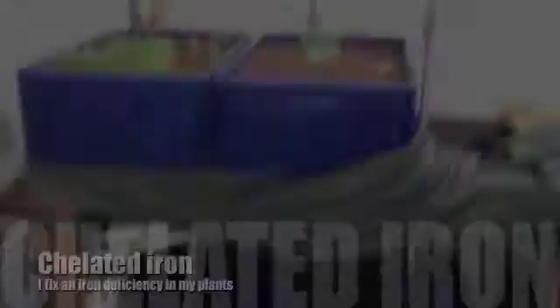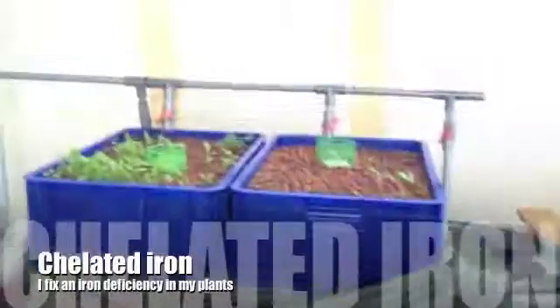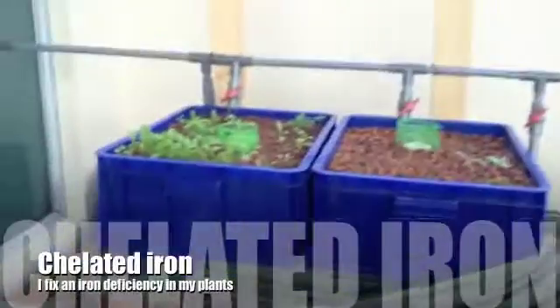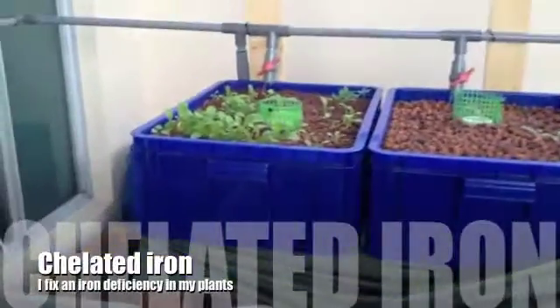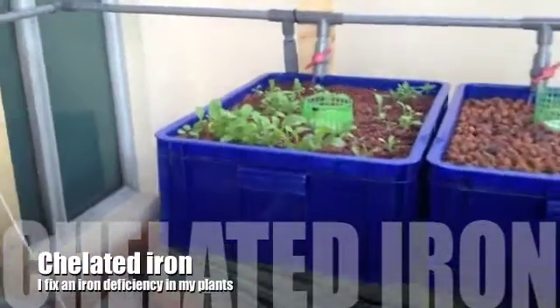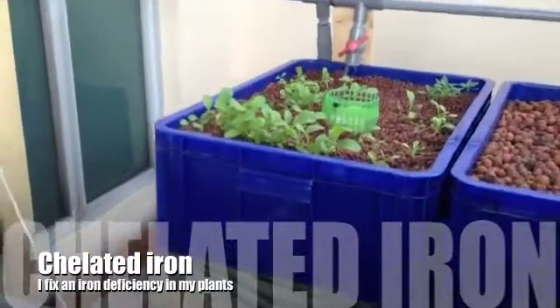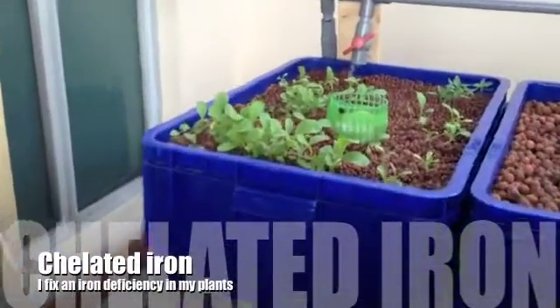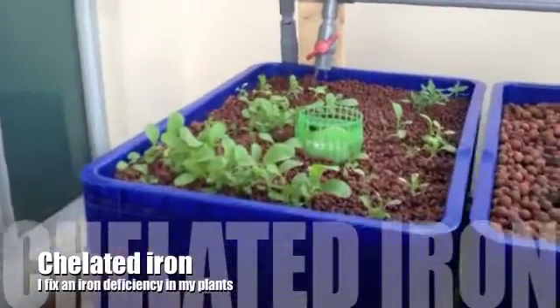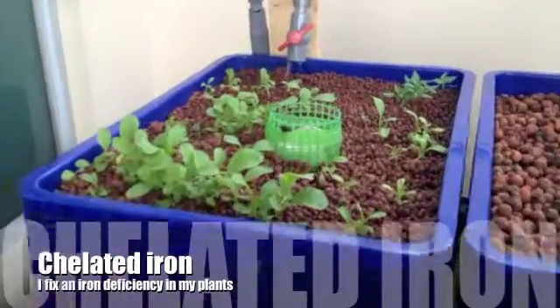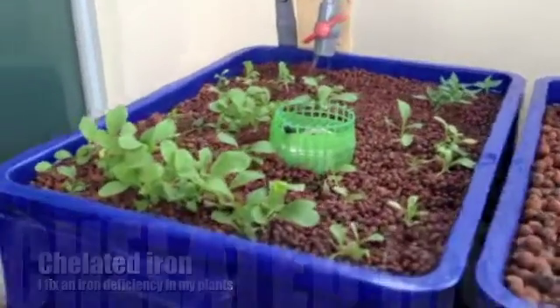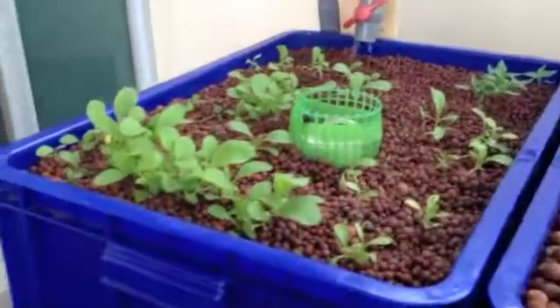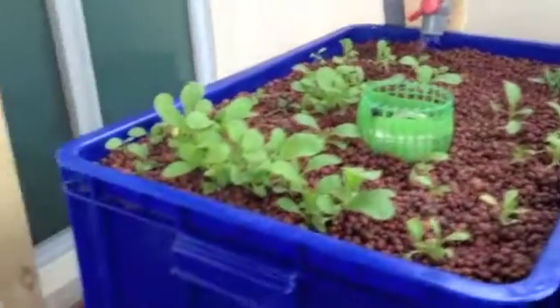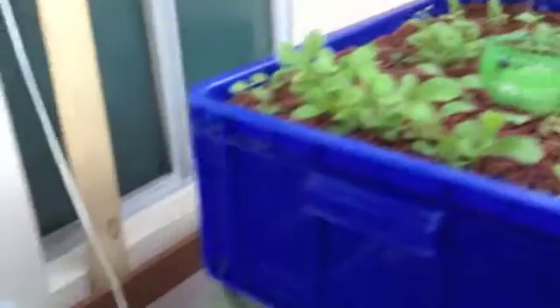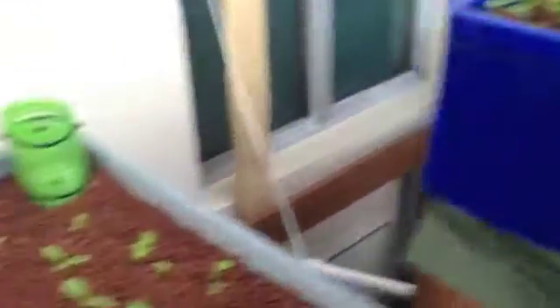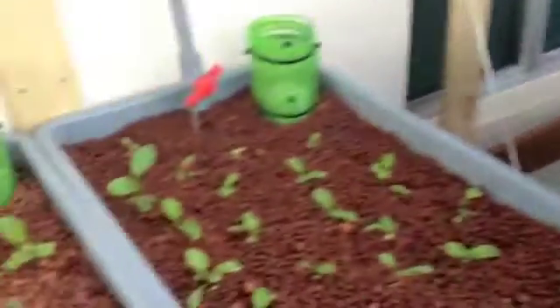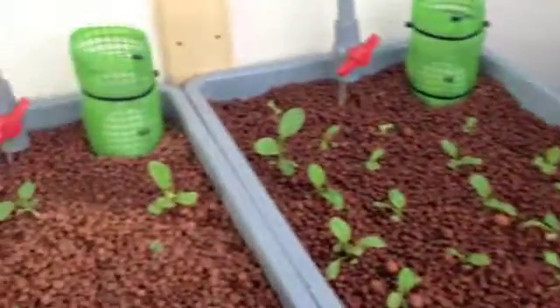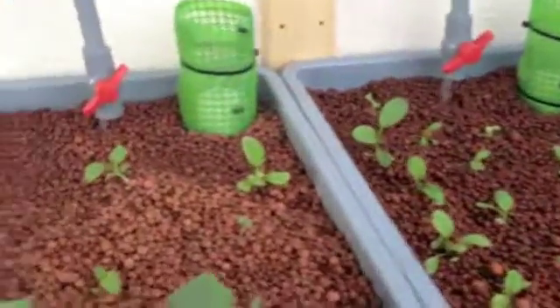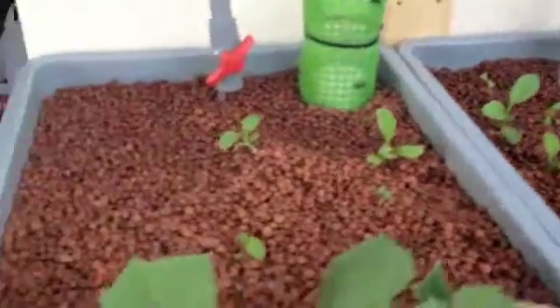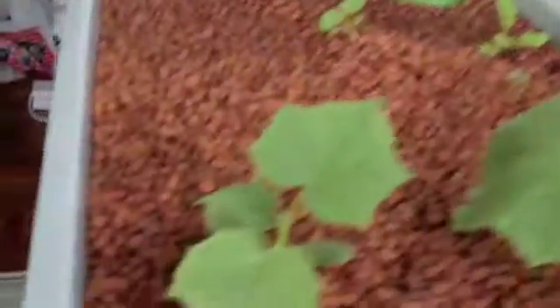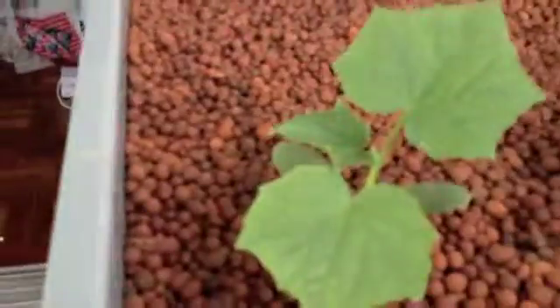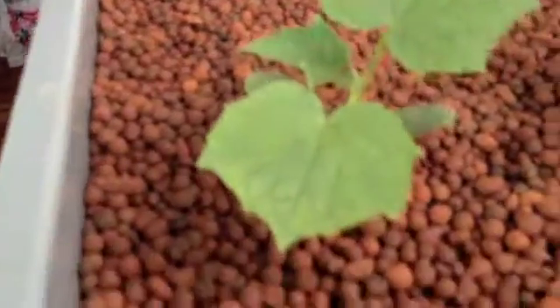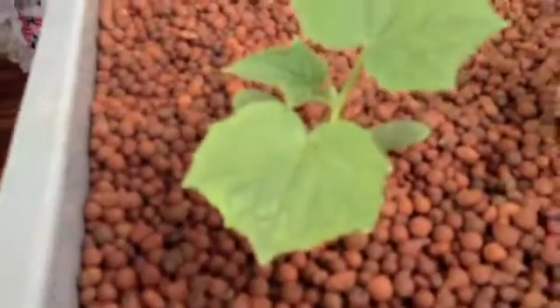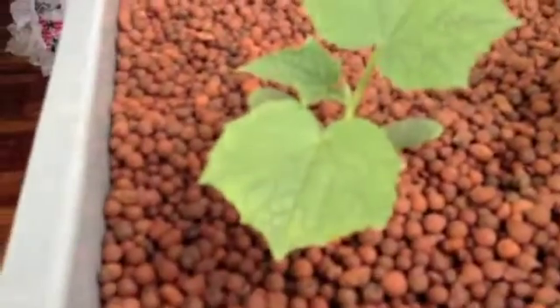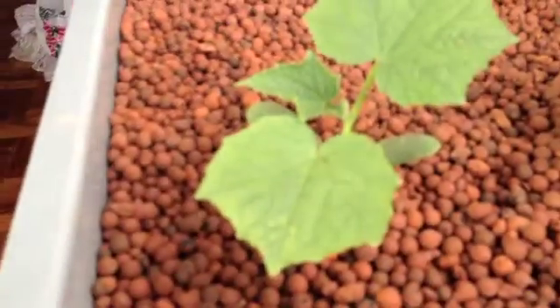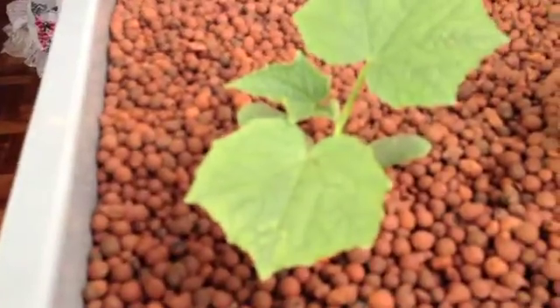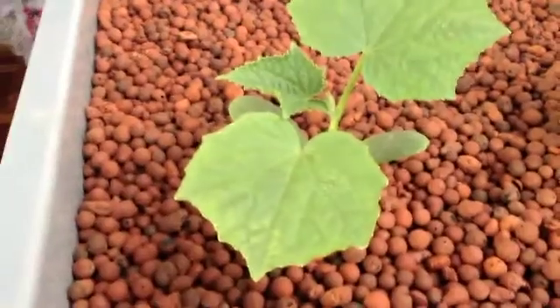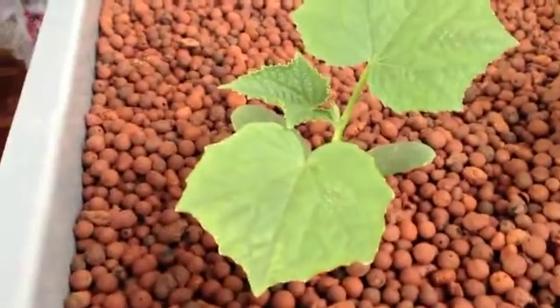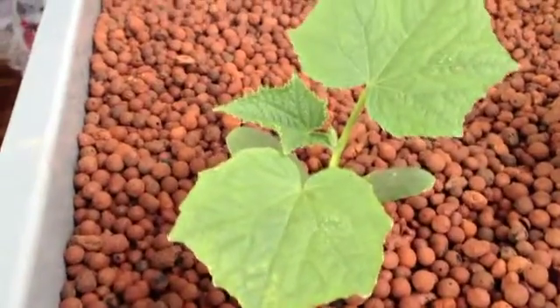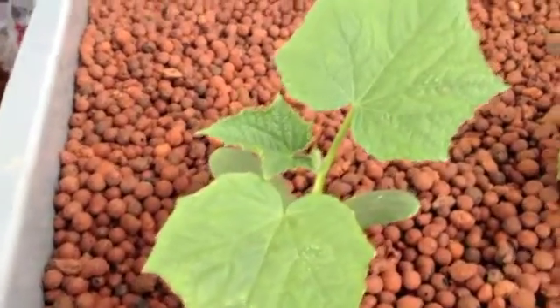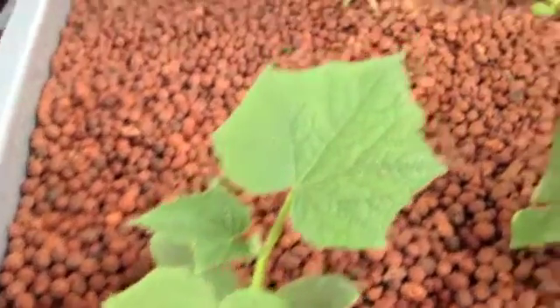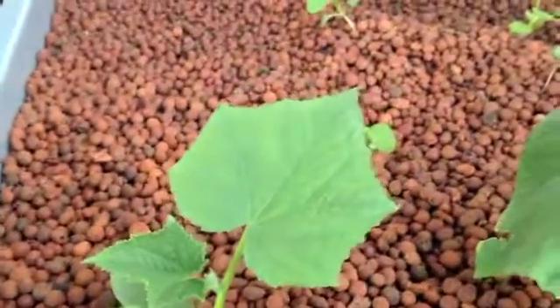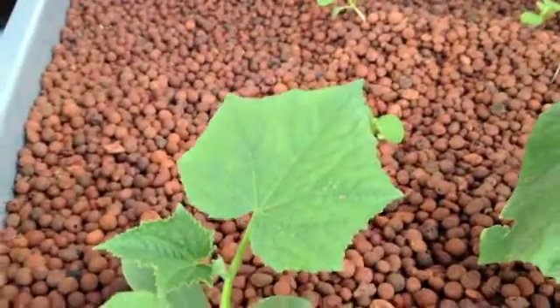Today is Wednesday, April the 18th. I have had some problems specifically with what seems to be an iron deficiency. You can see some yellowing of the leaves on there.